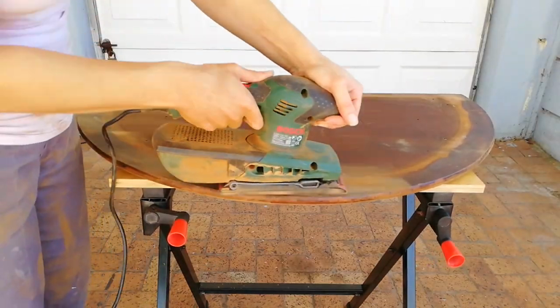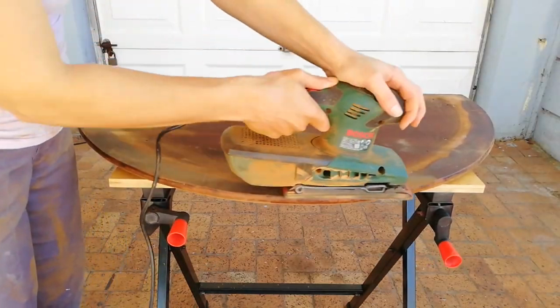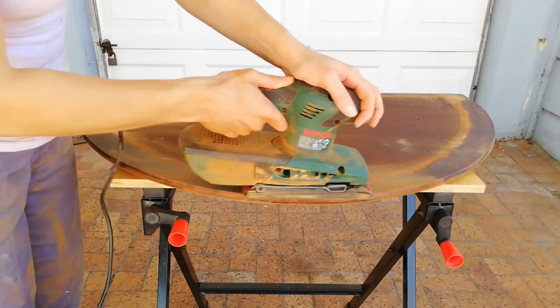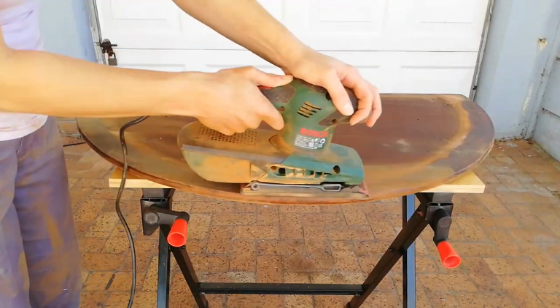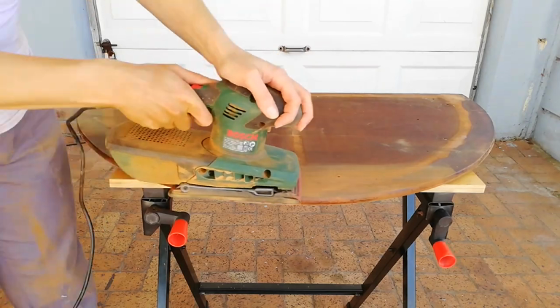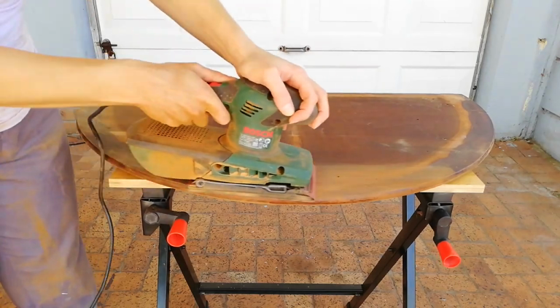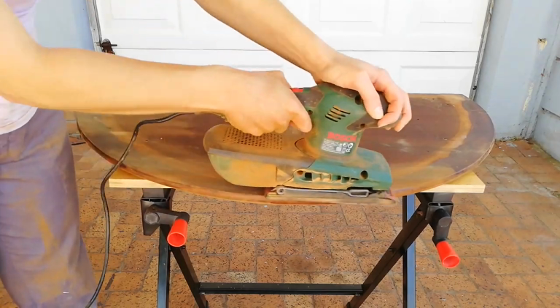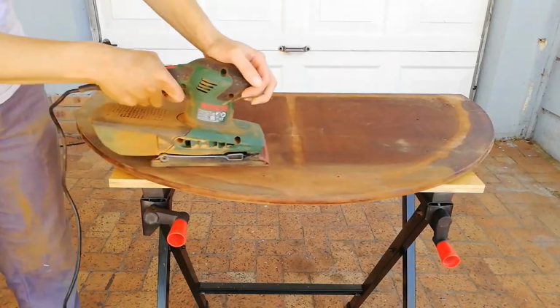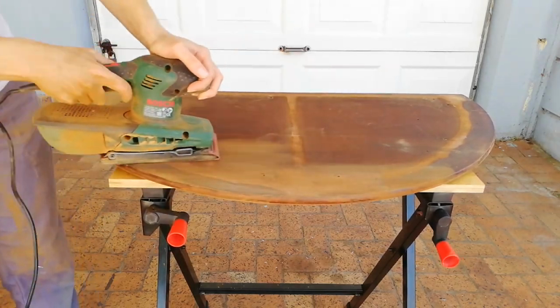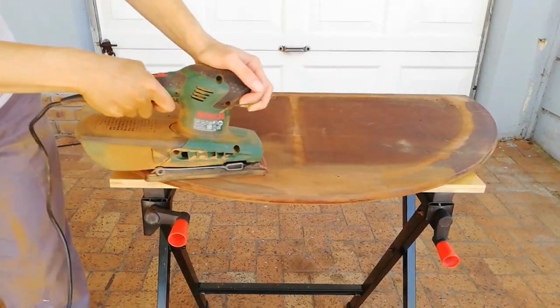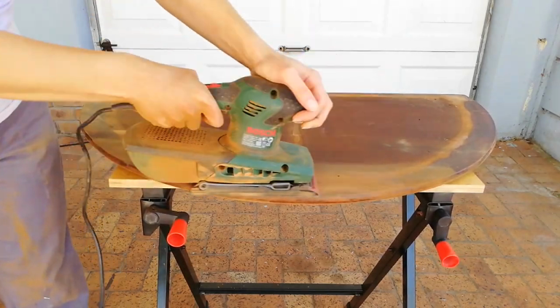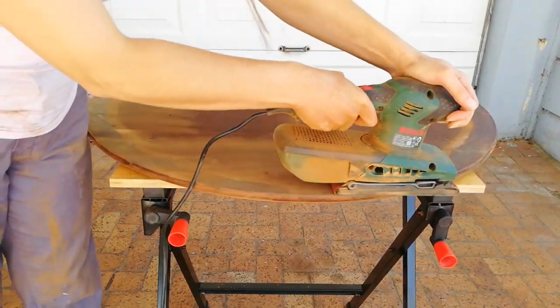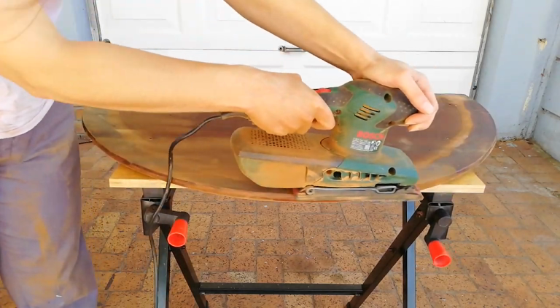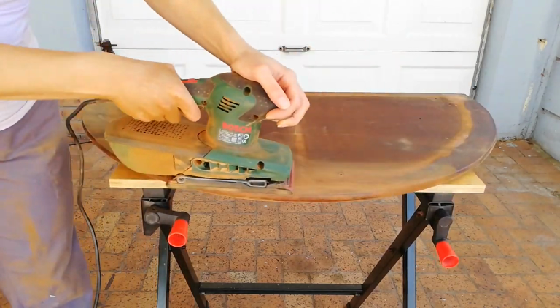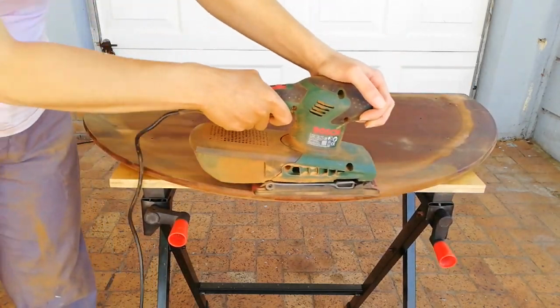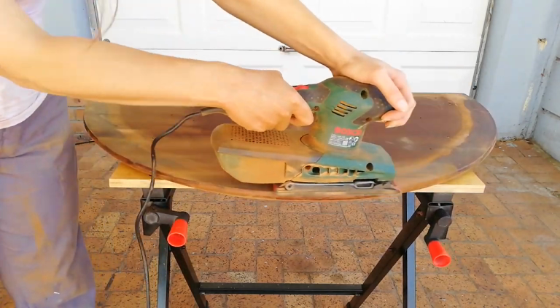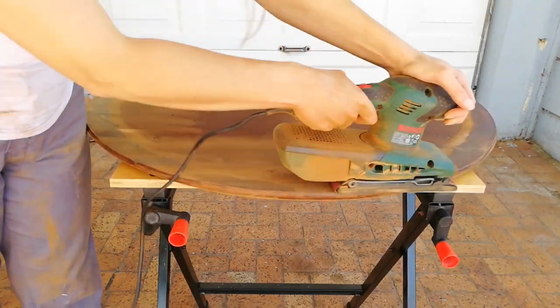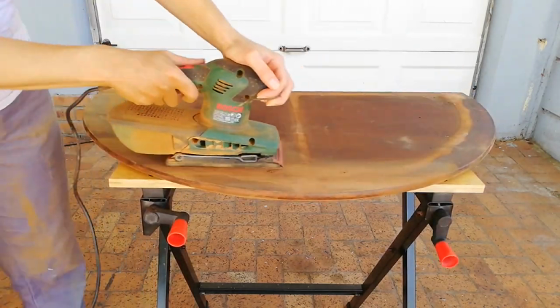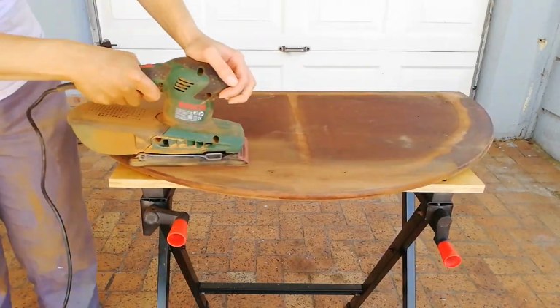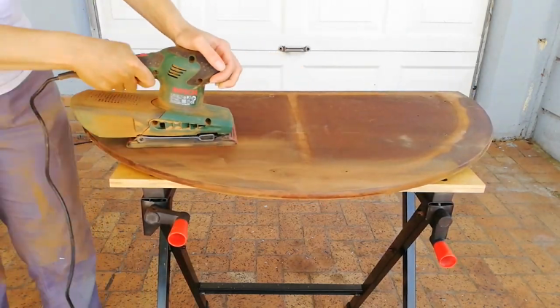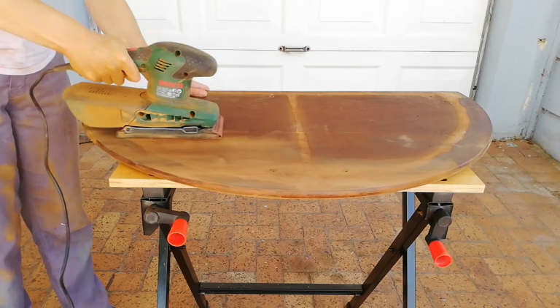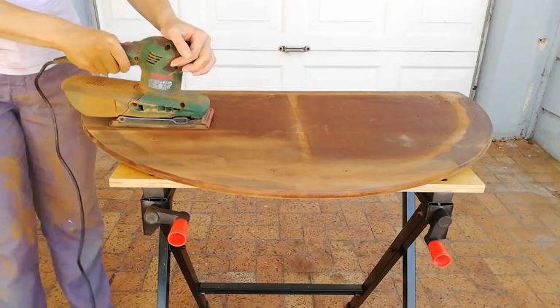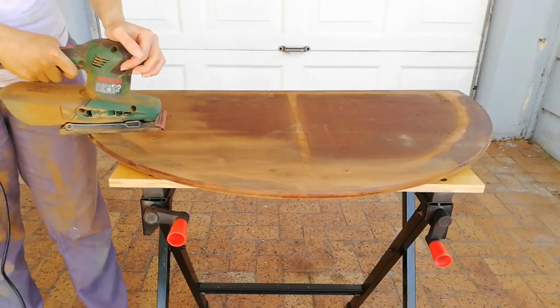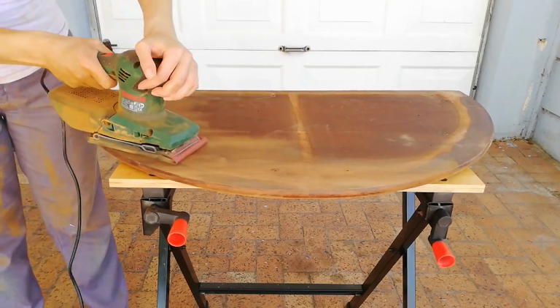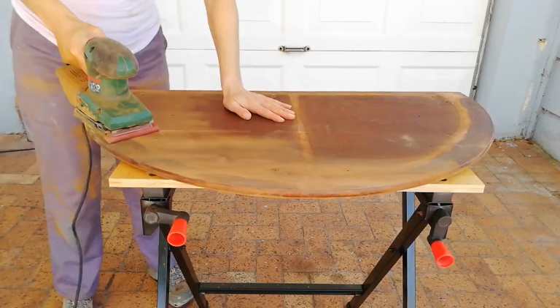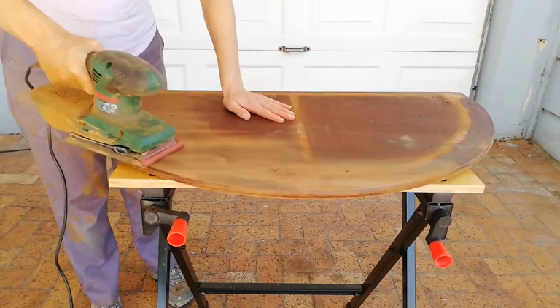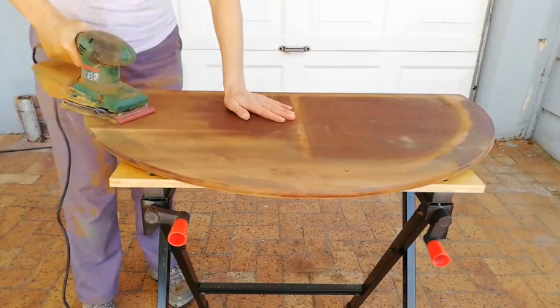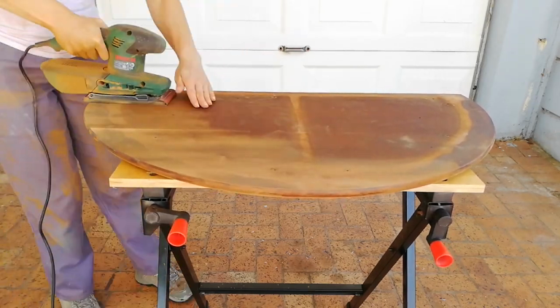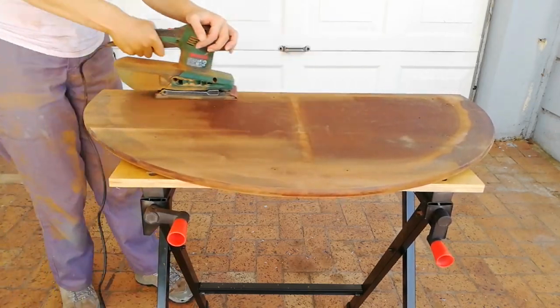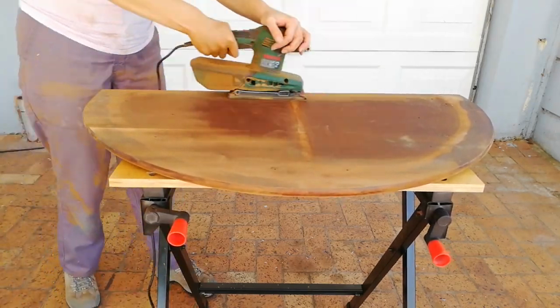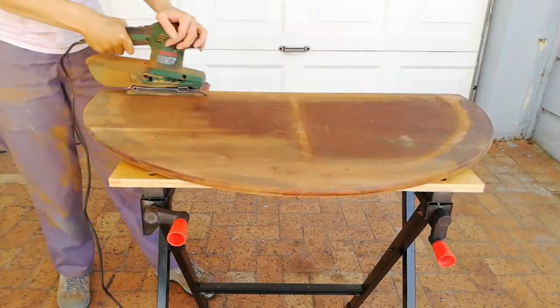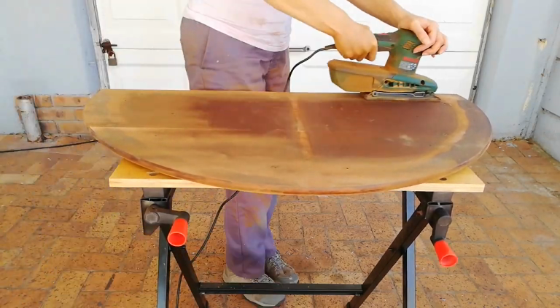Because I want the natural wood to show on the lip of the bottom, I sand it as well, focusing more on the outside area that will be seen.